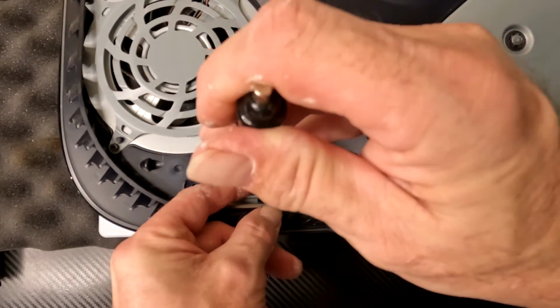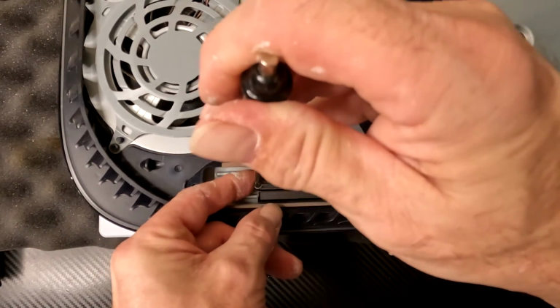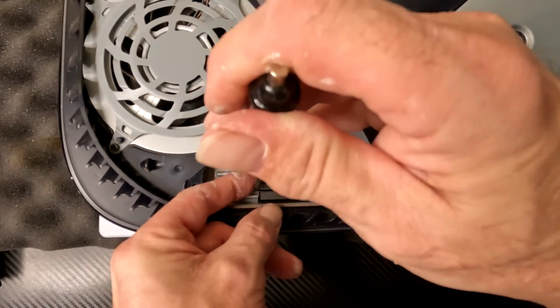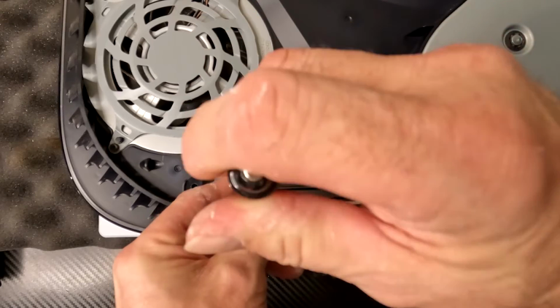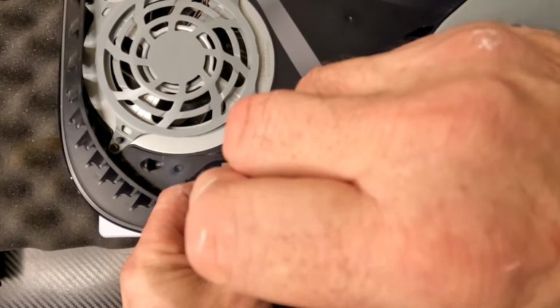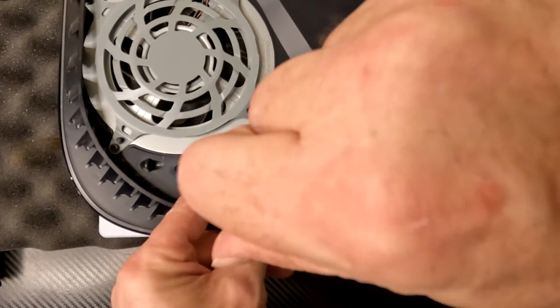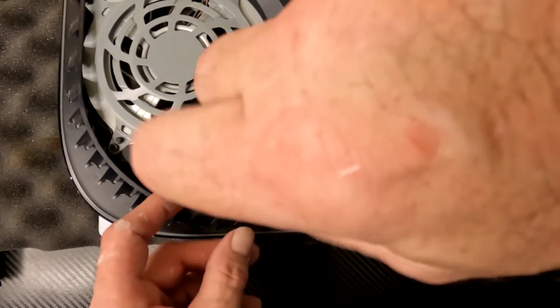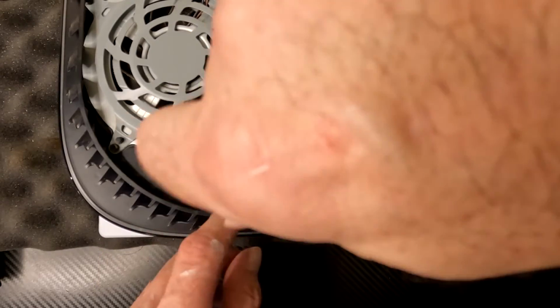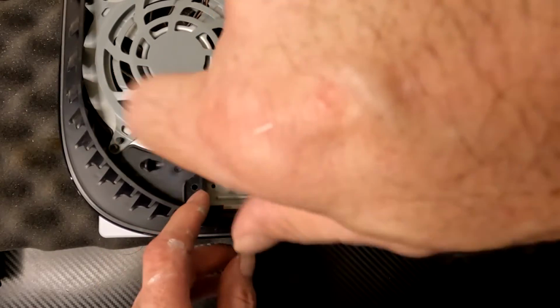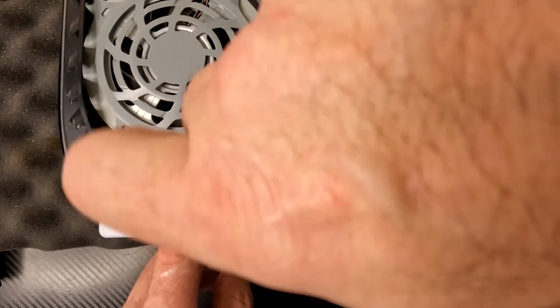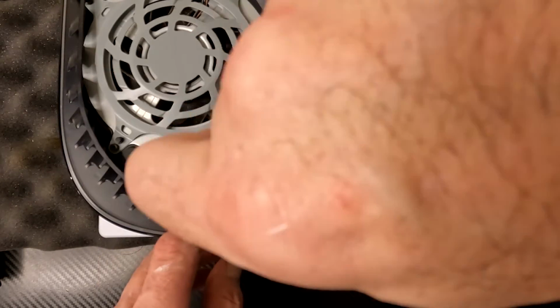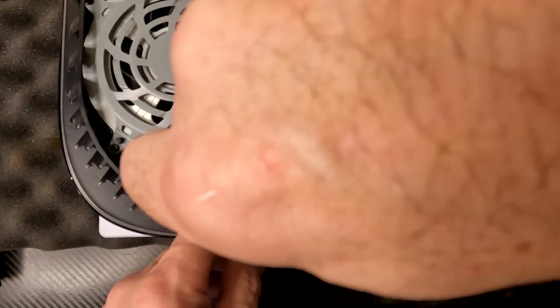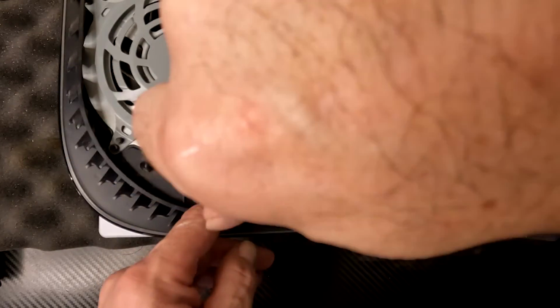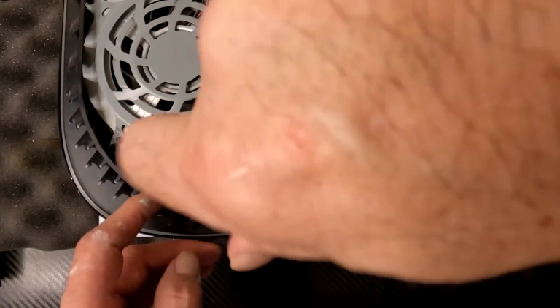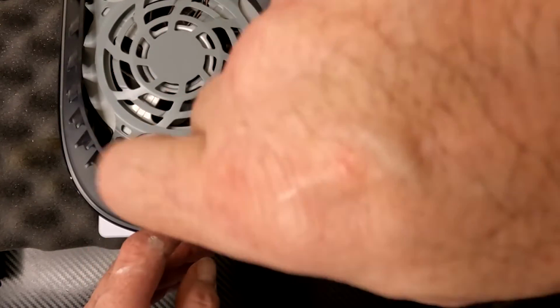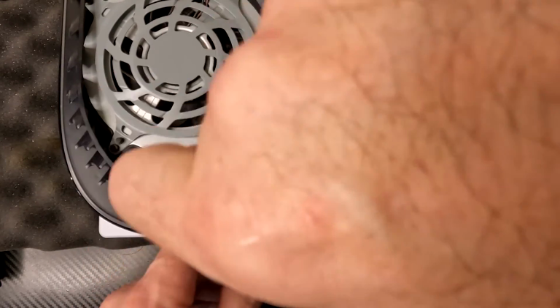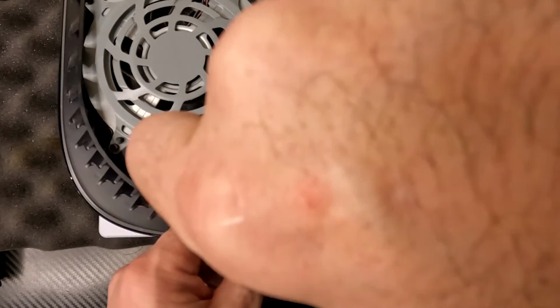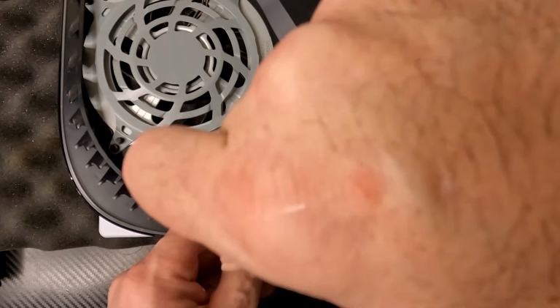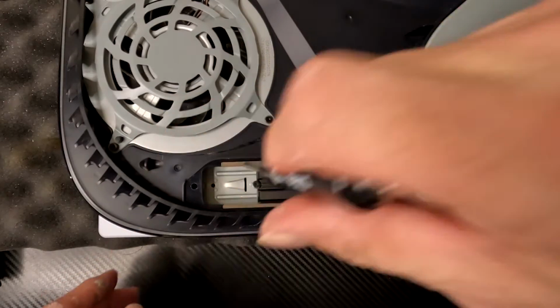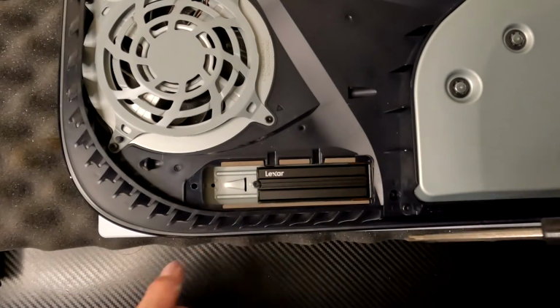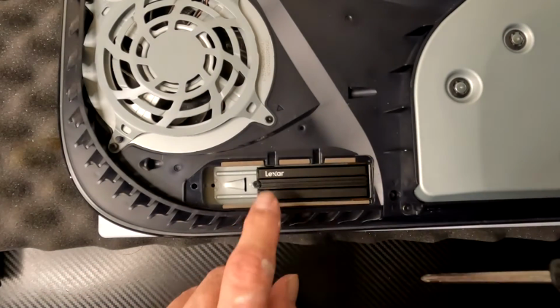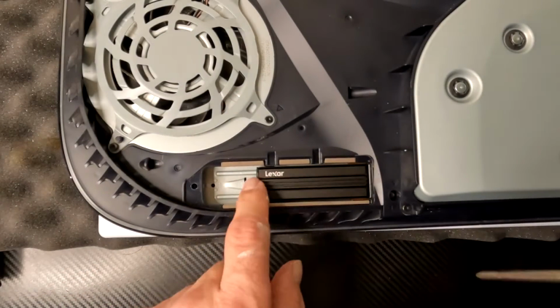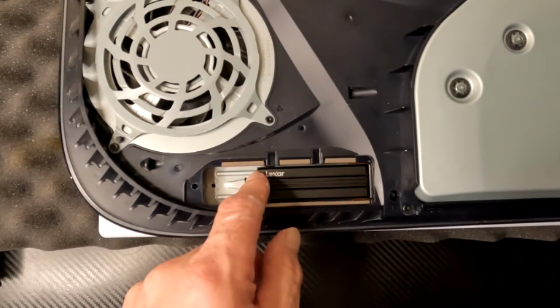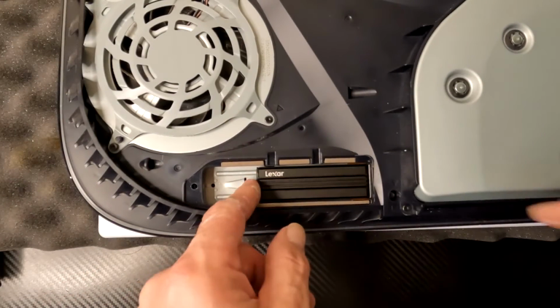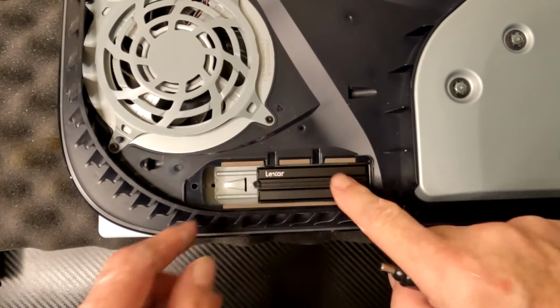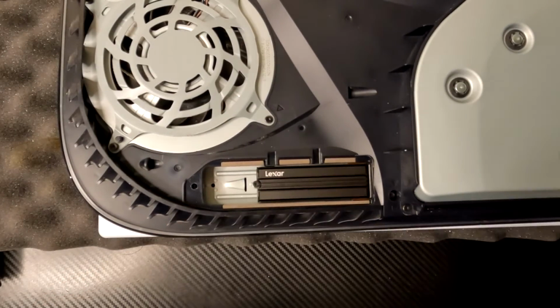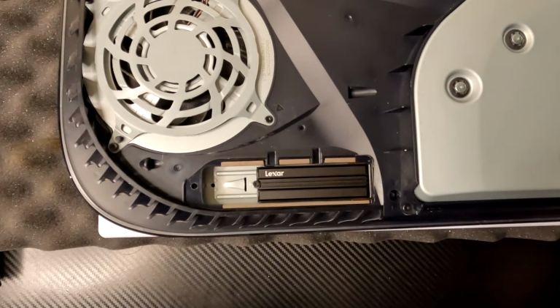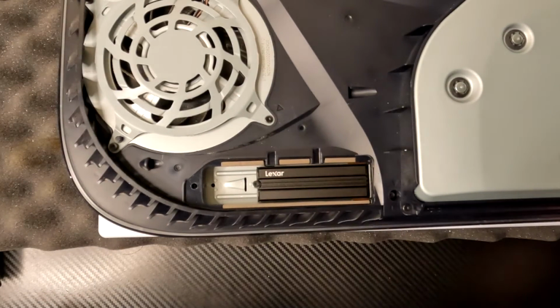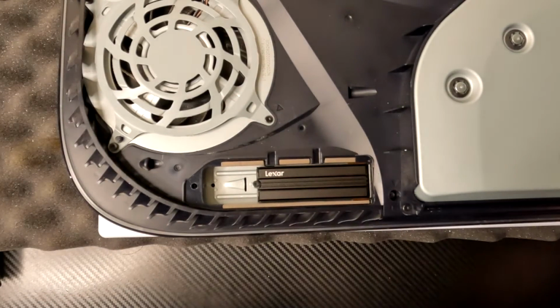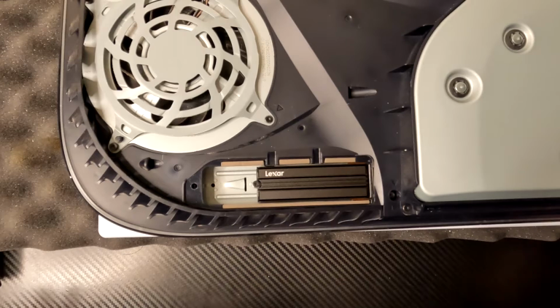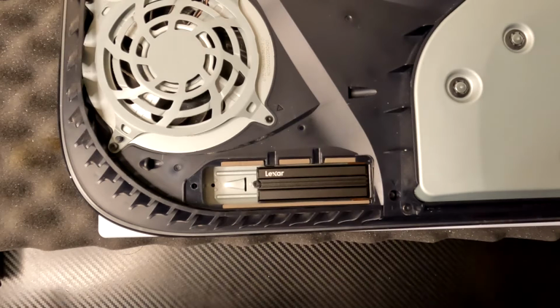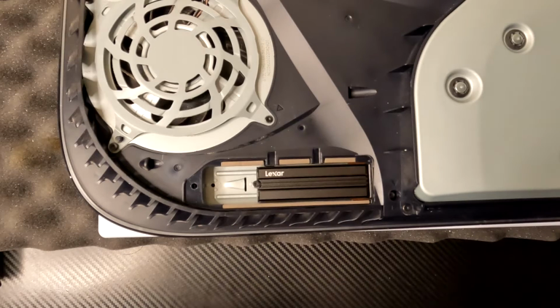The screw will keep the SSD from falling back out. If that screw hole does not line up, you don't have something in right — do it again. Tighten that screw up. Your SSD is in place and we're ready to put it back together.